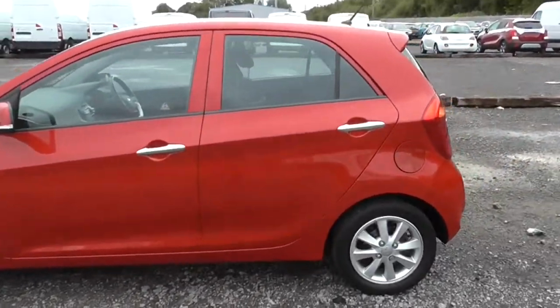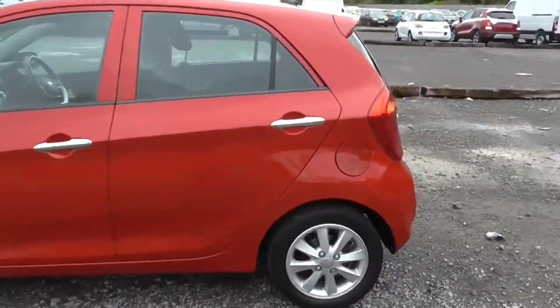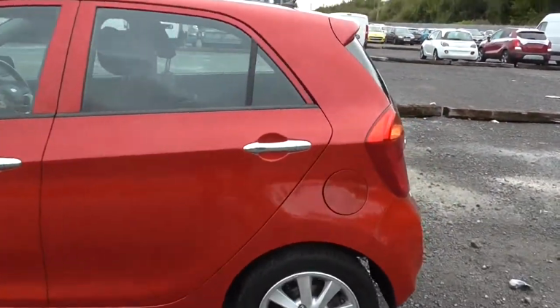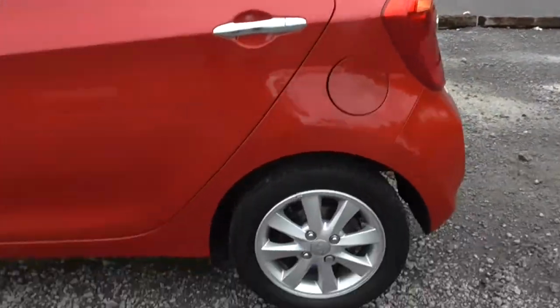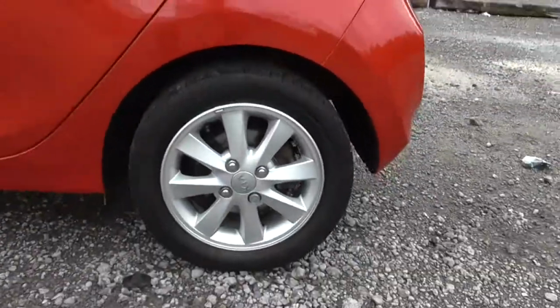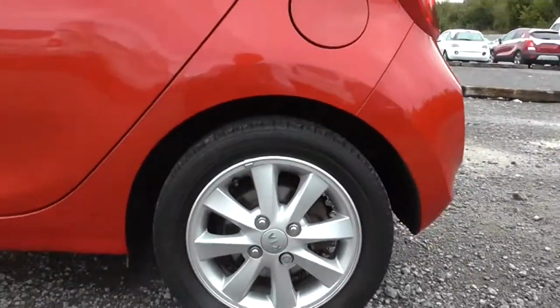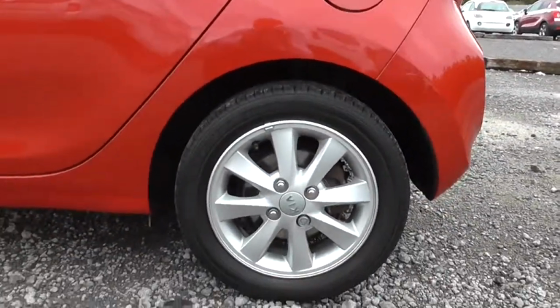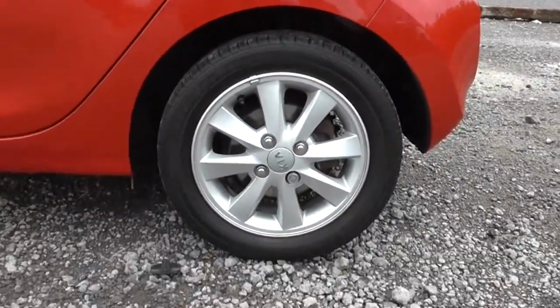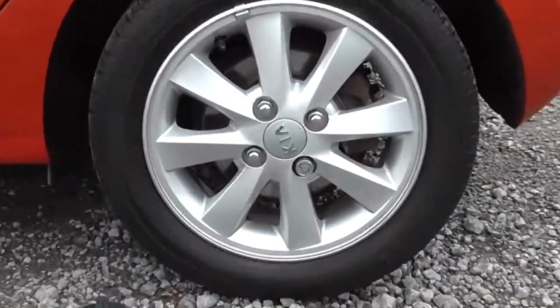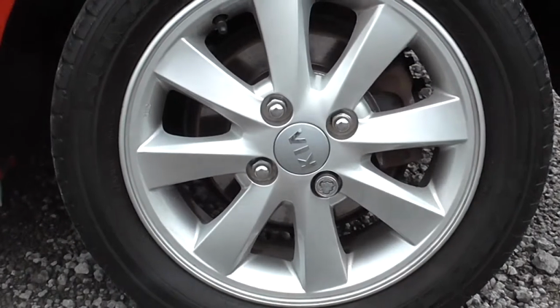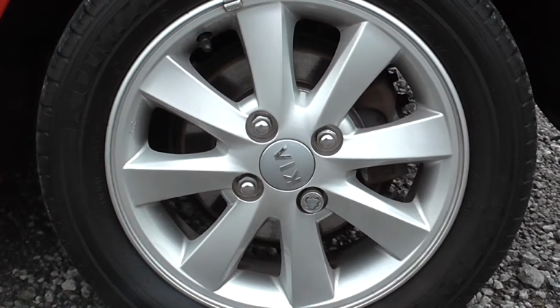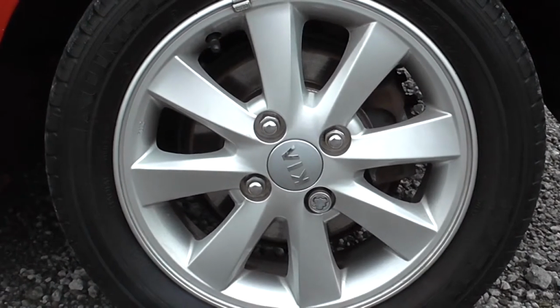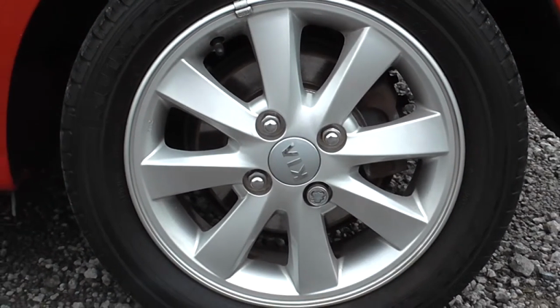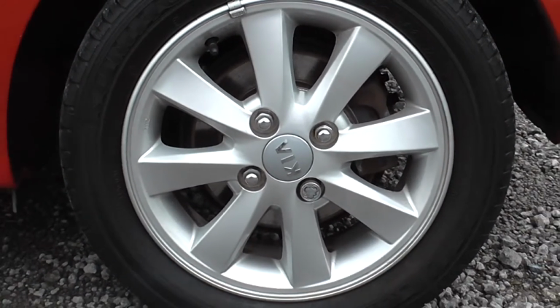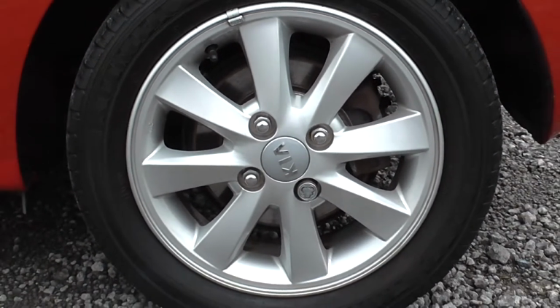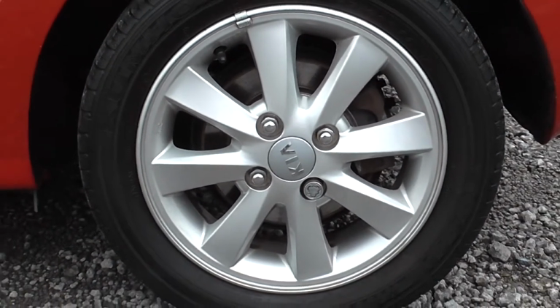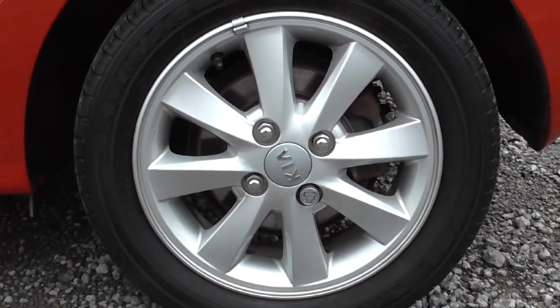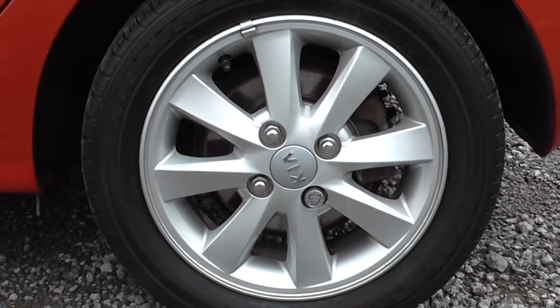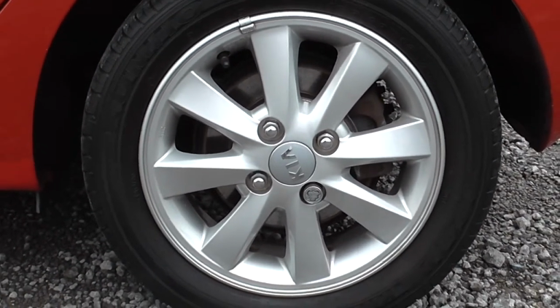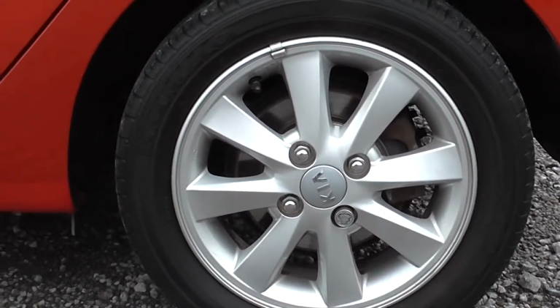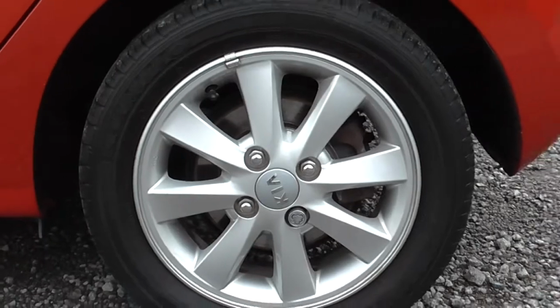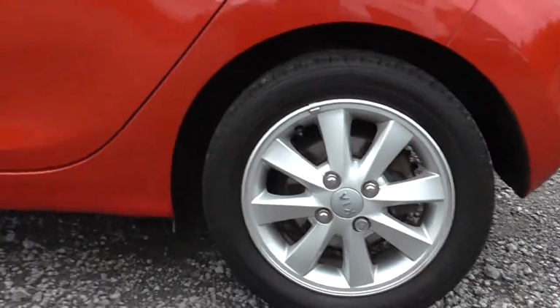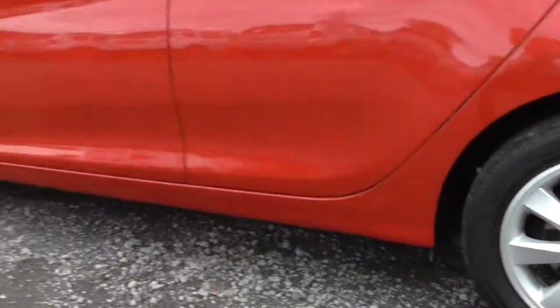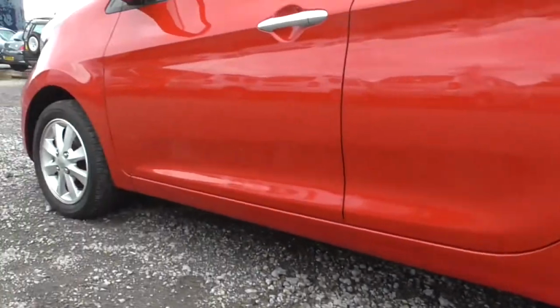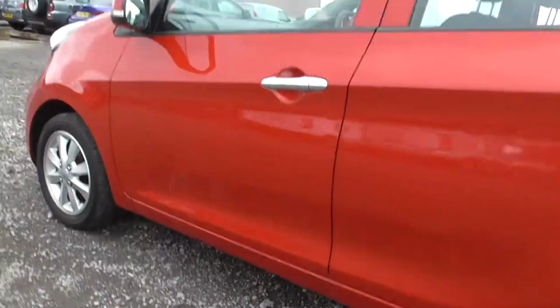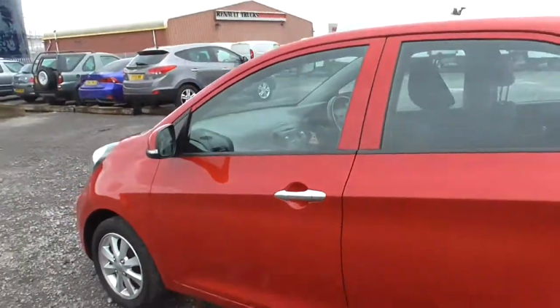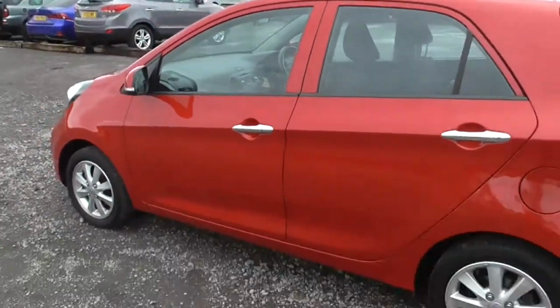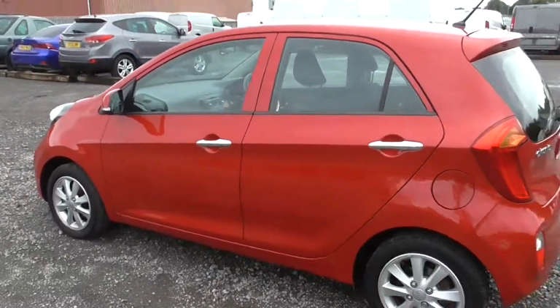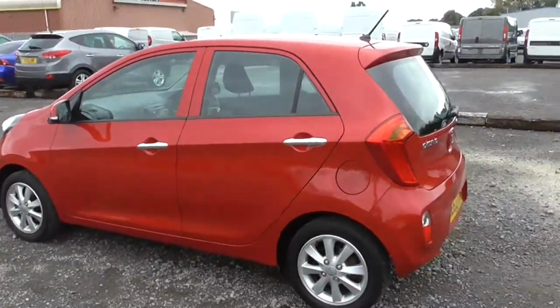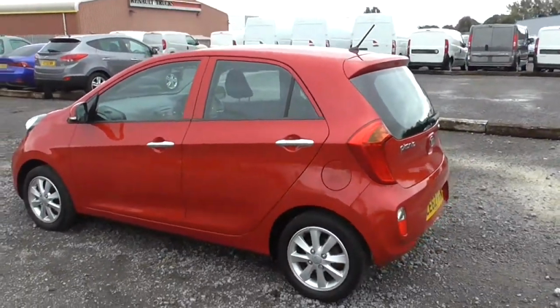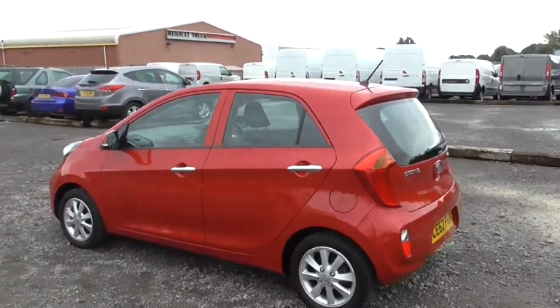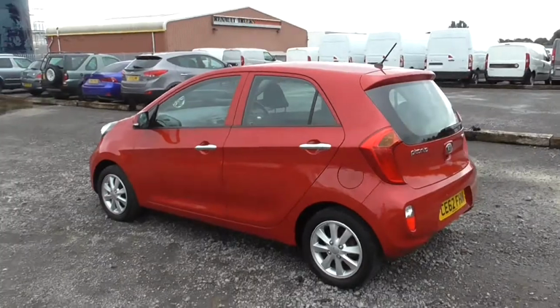Something this model also comes with are the Kia alloy wheels. You can see here they have the Kia badge in the centre with chrome writing, and they are in good condition all around the model. The body paintwork has also been well maintained, as this is a very well looked after vehicle.